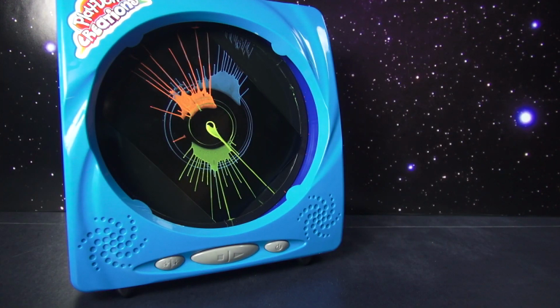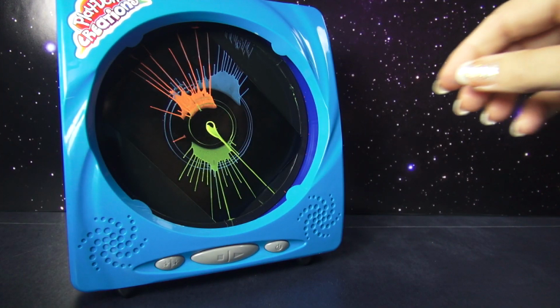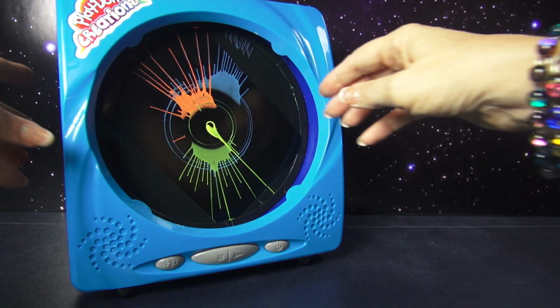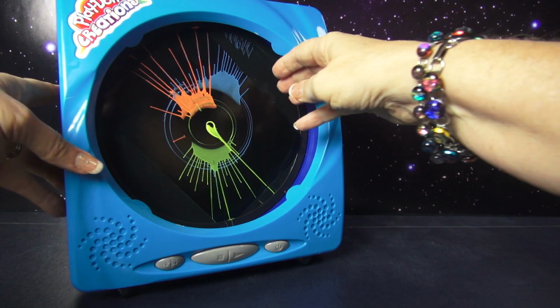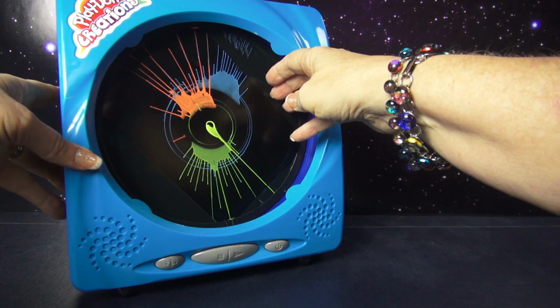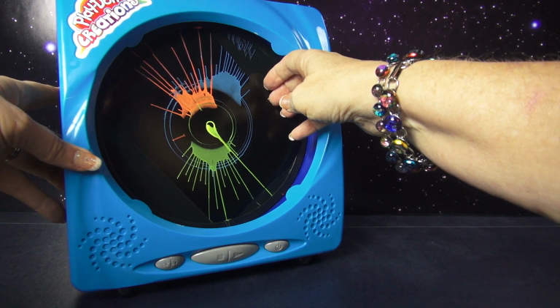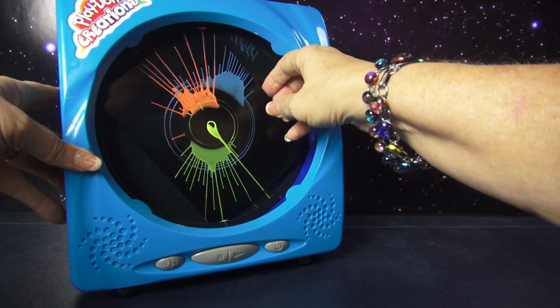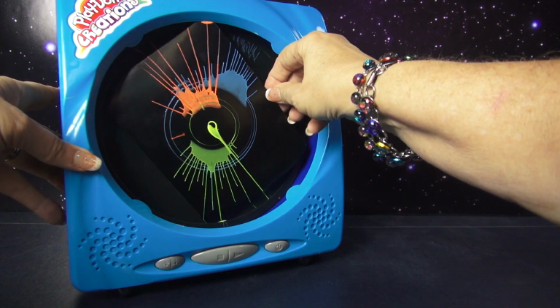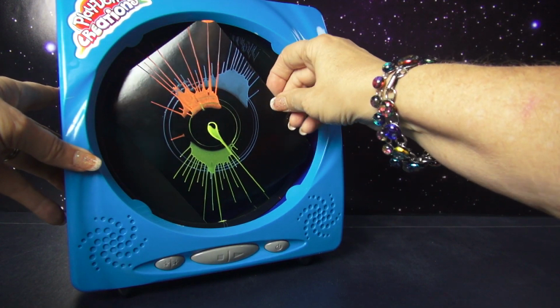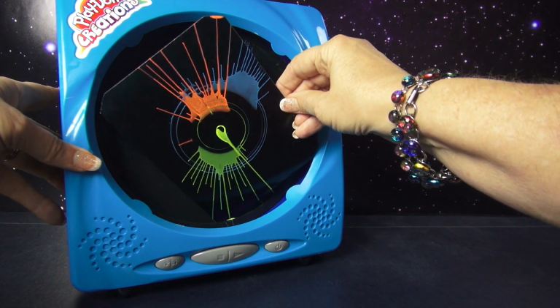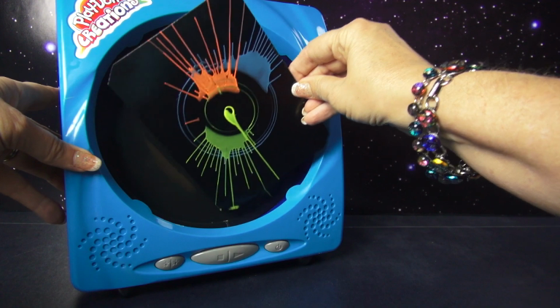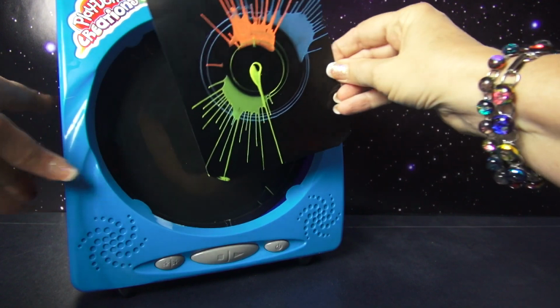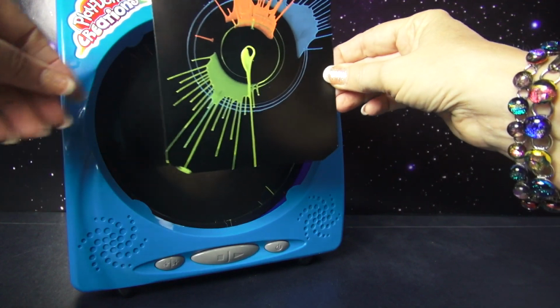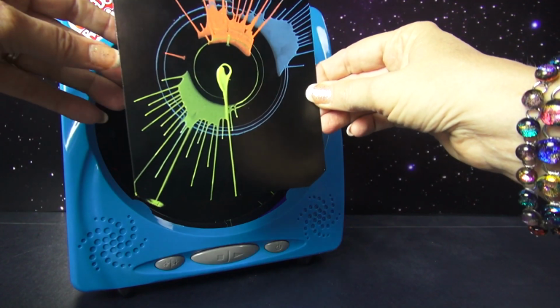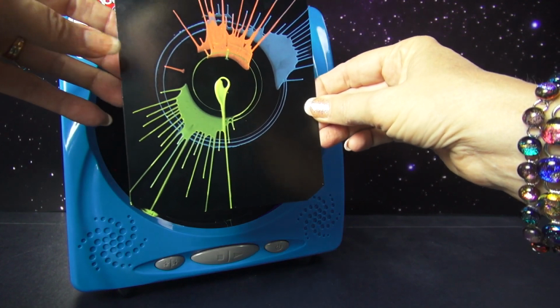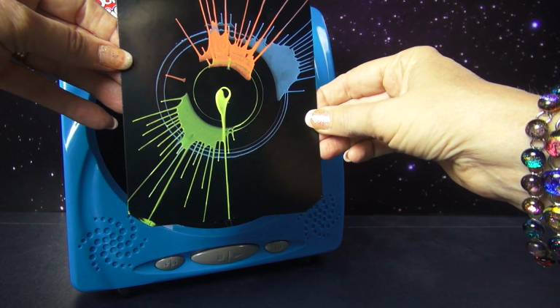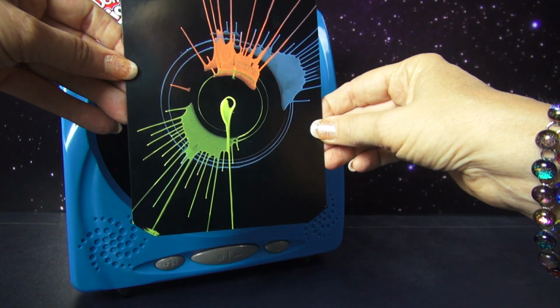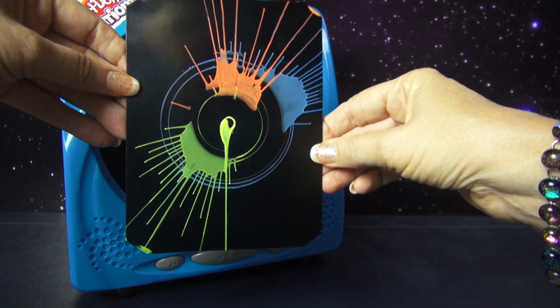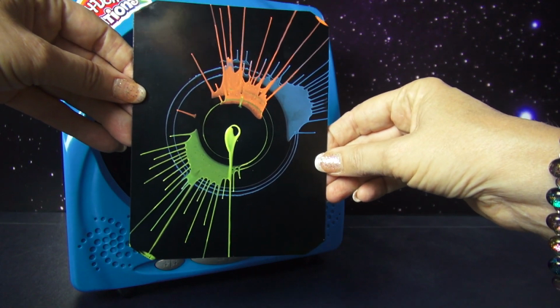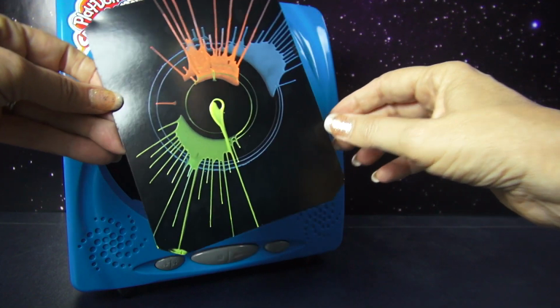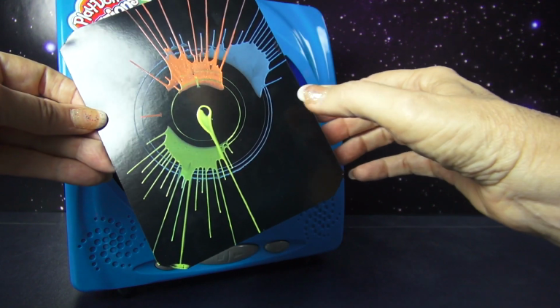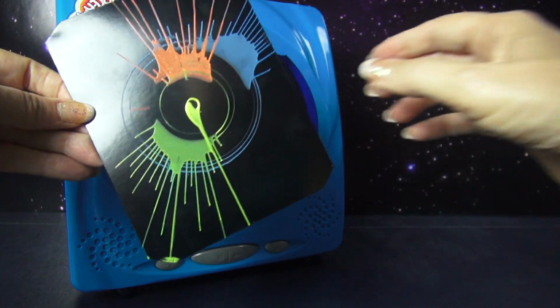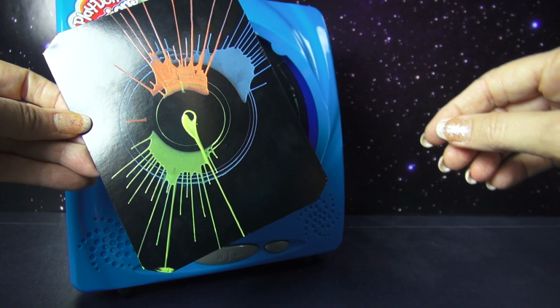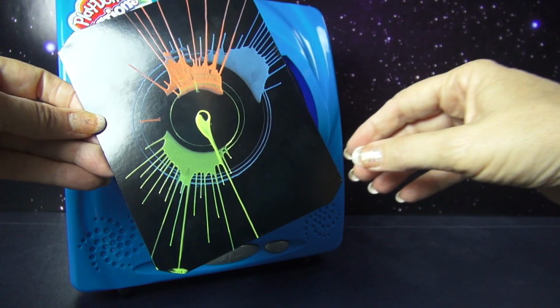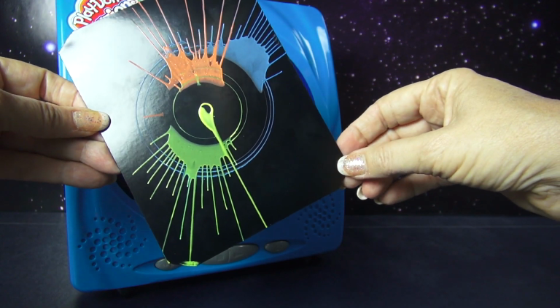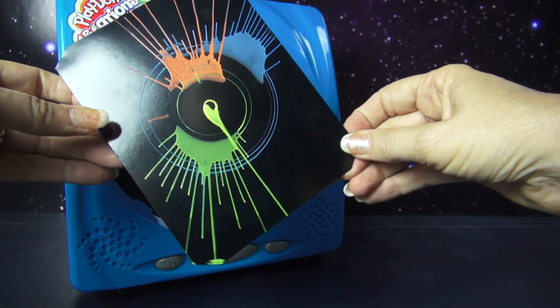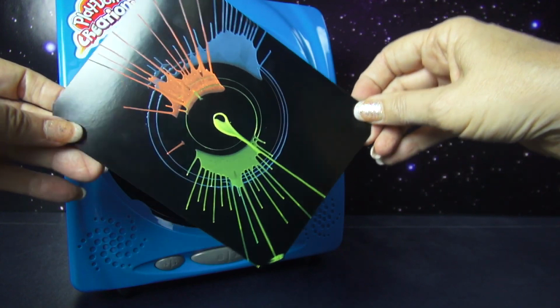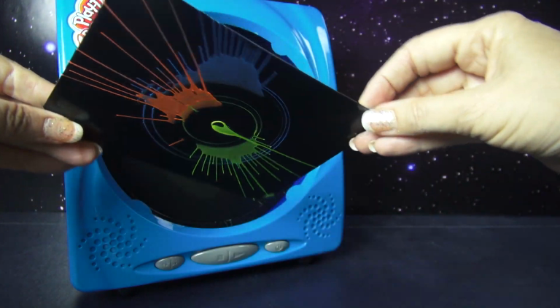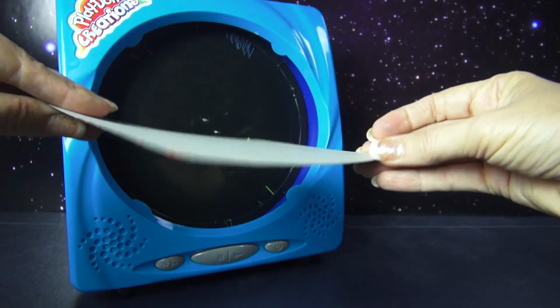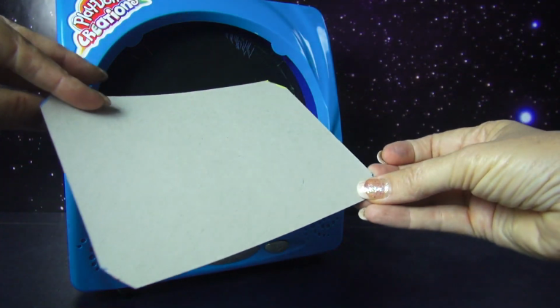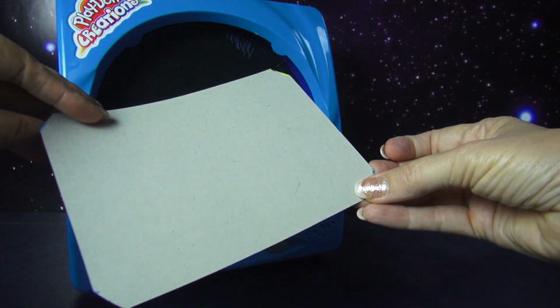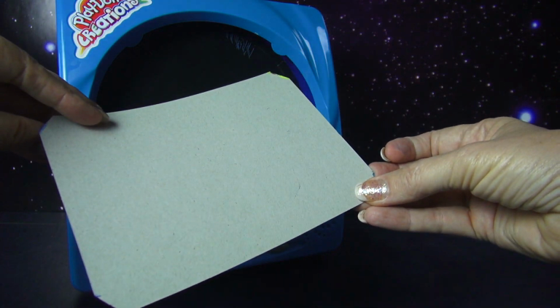The cards can be reused by wiping off the paint. And since there are only four of them, if you want to do more, I bought some paper at the craft store and made my own just using this as a pattern.